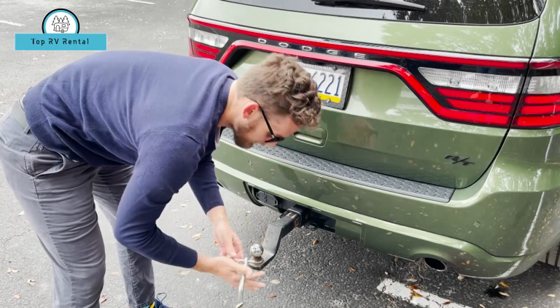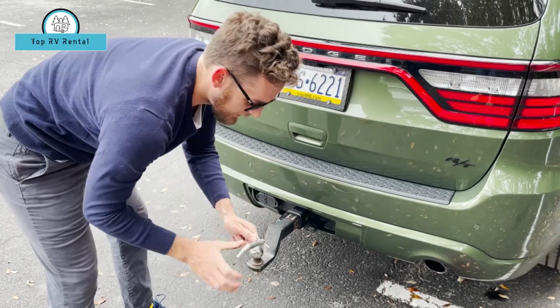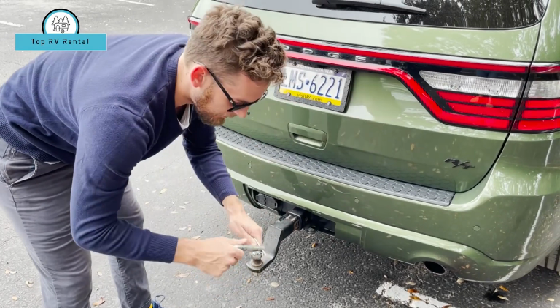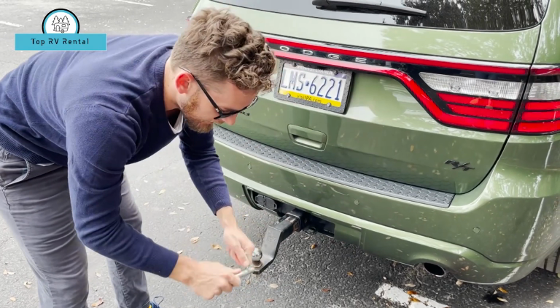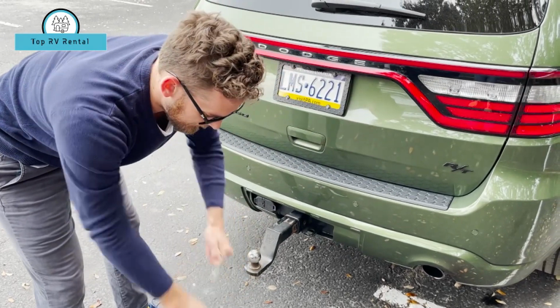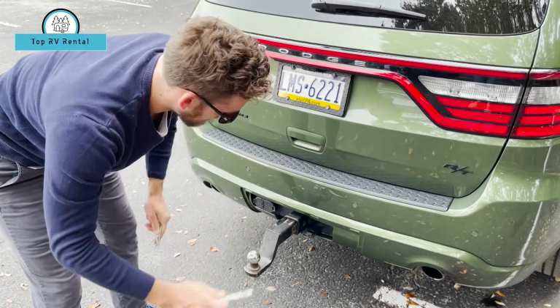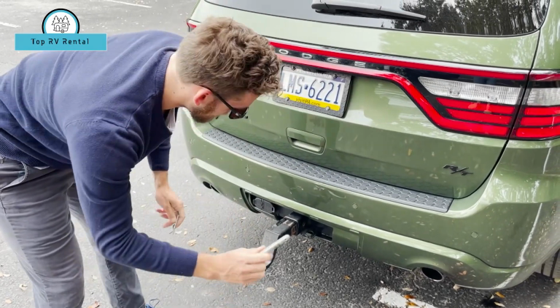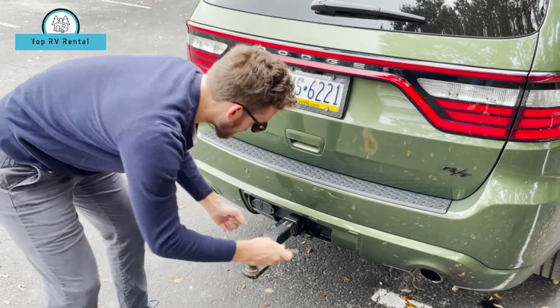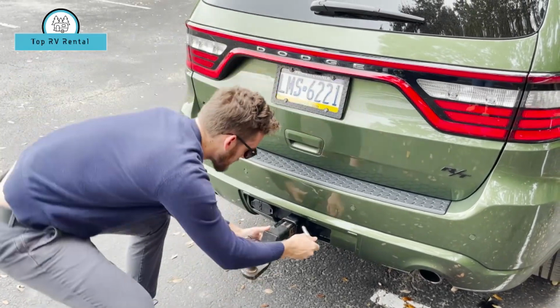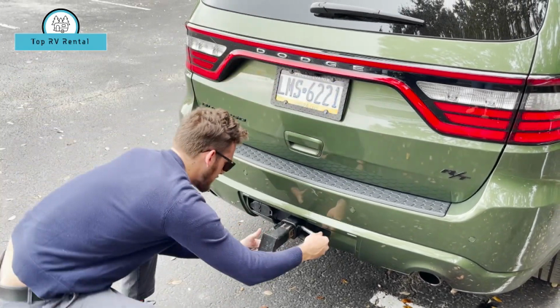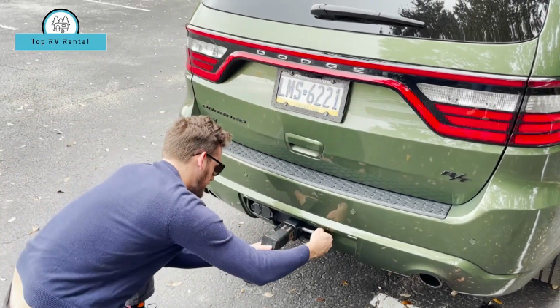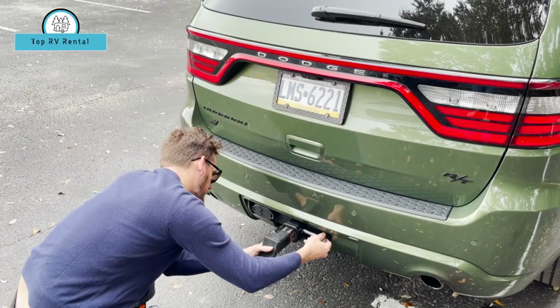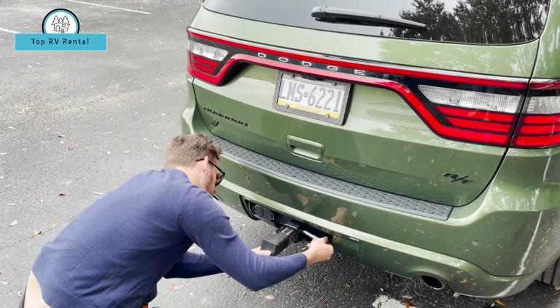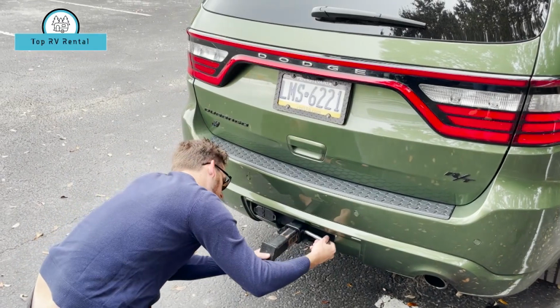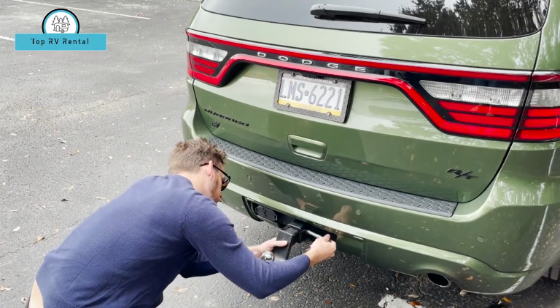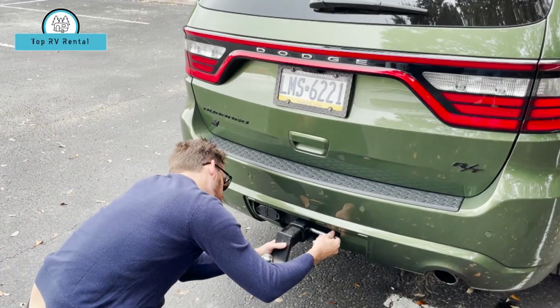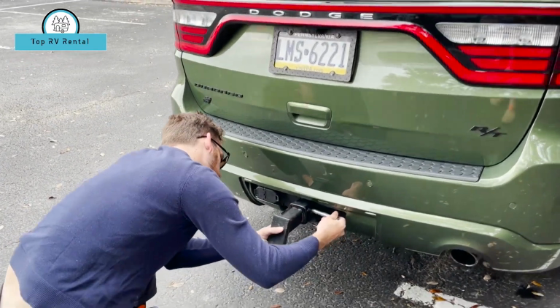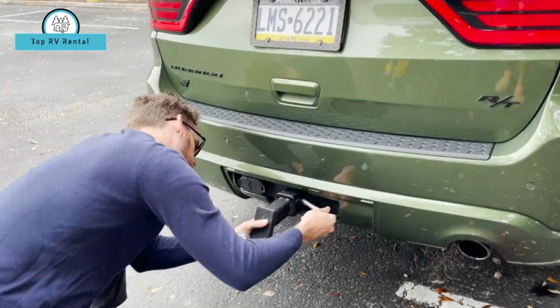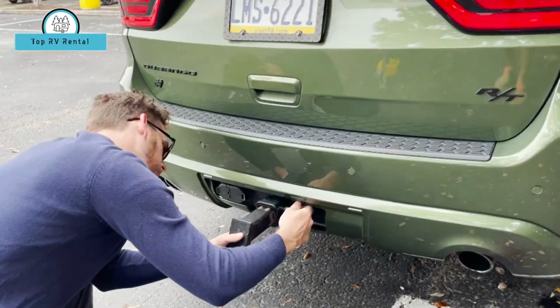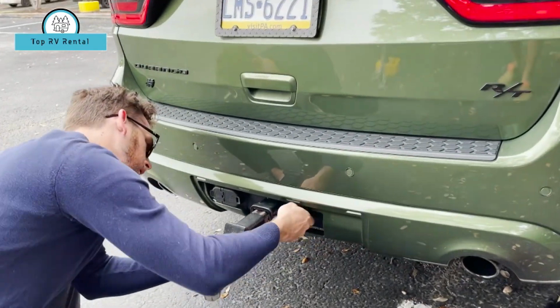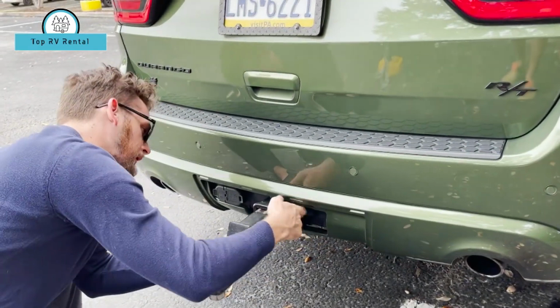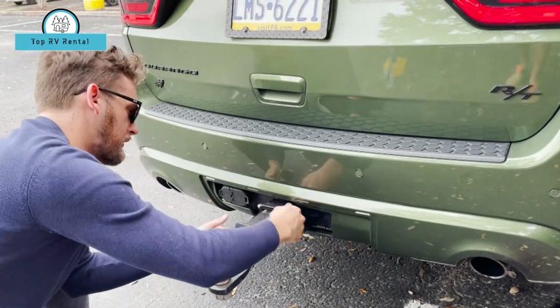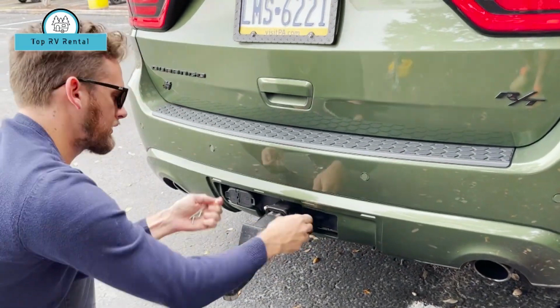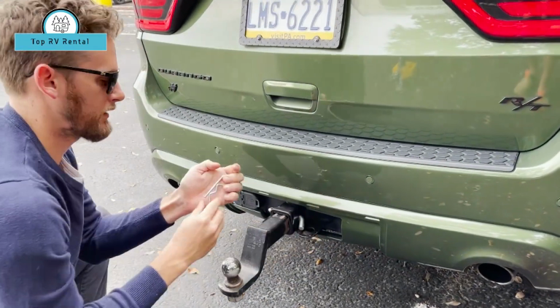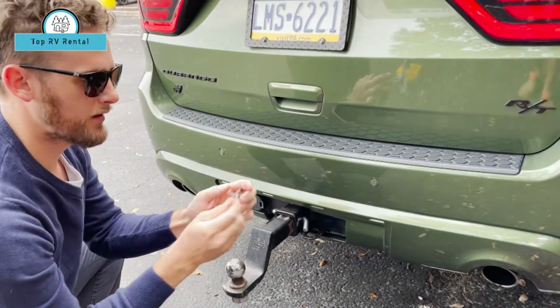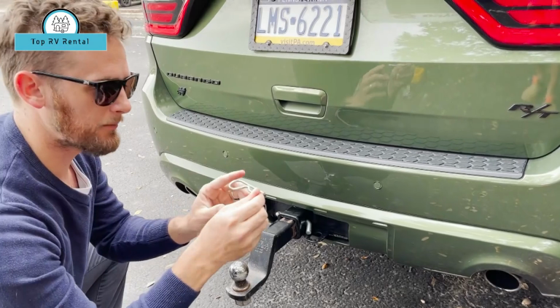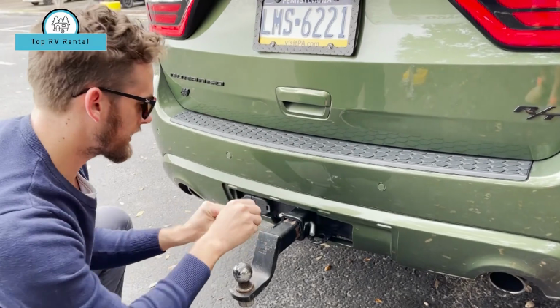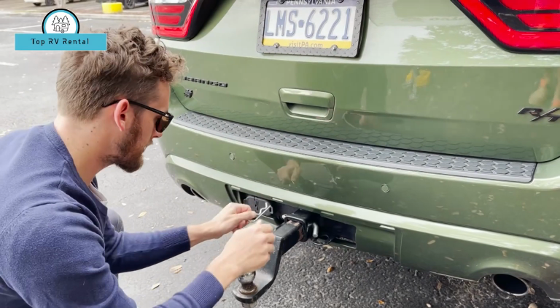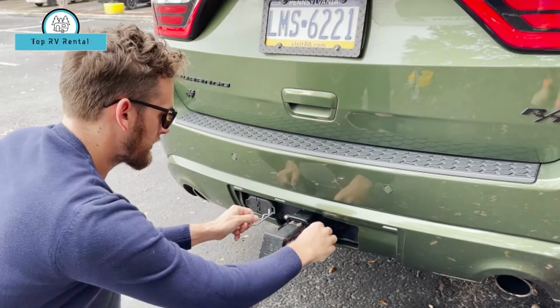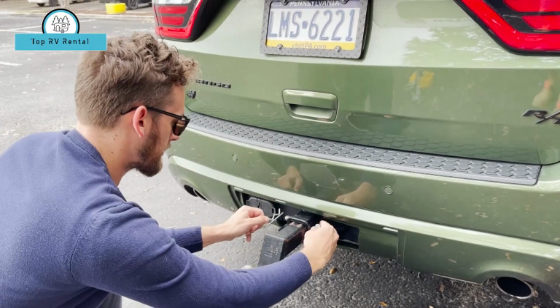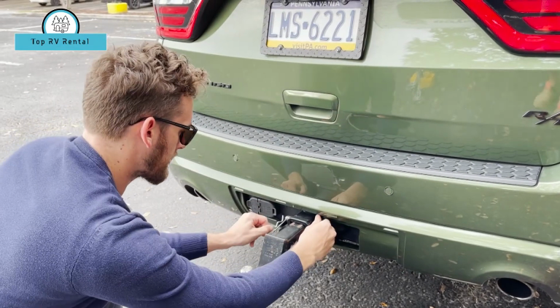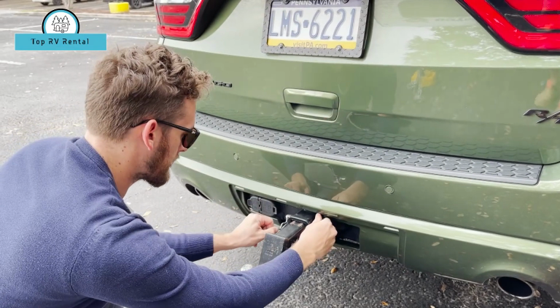Take the pin, insert here, separate pin, secure the line there.